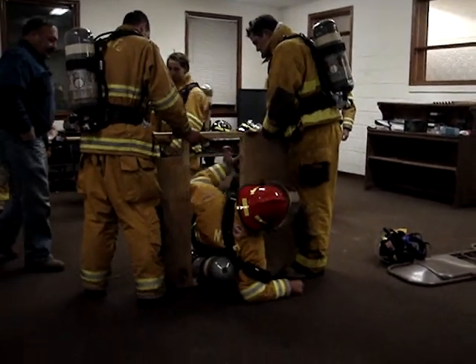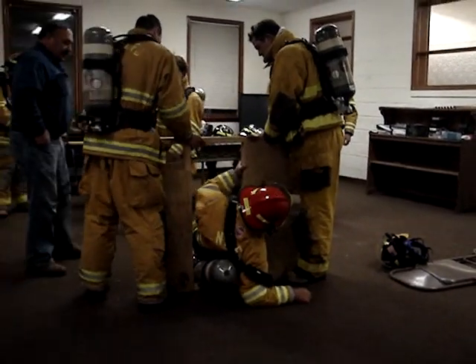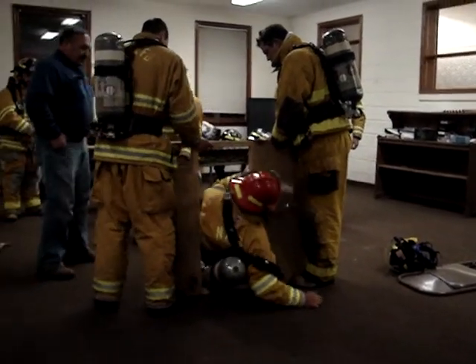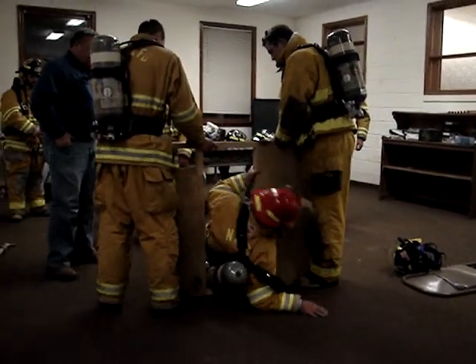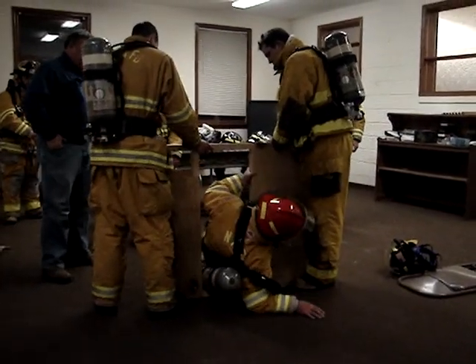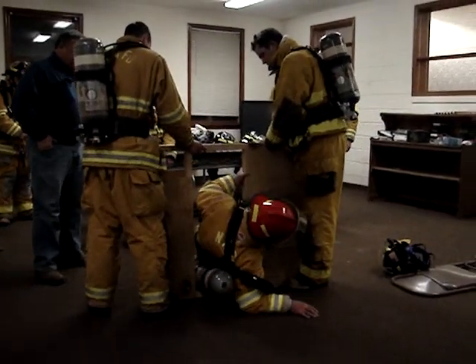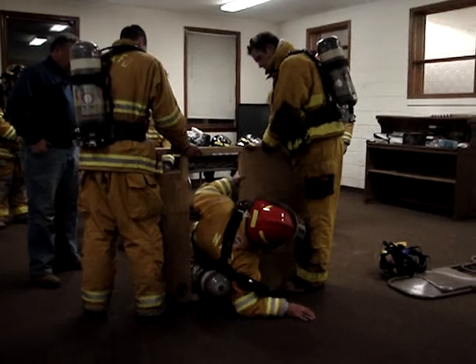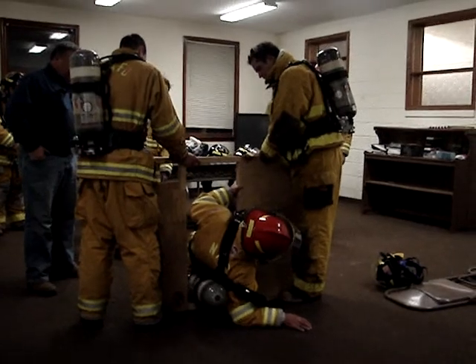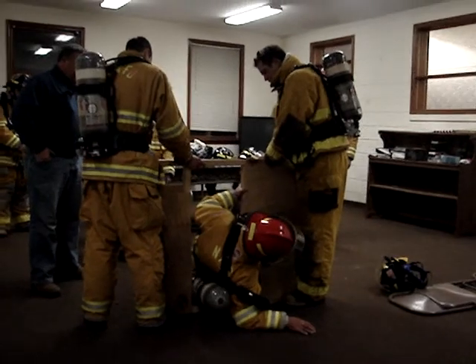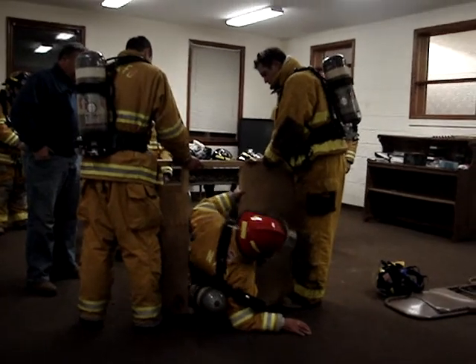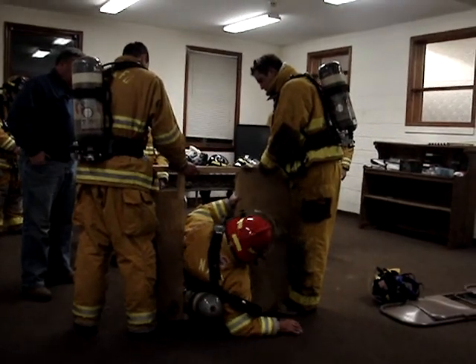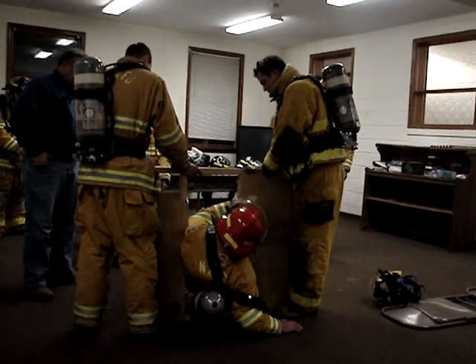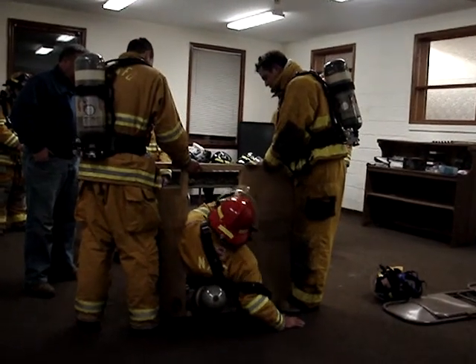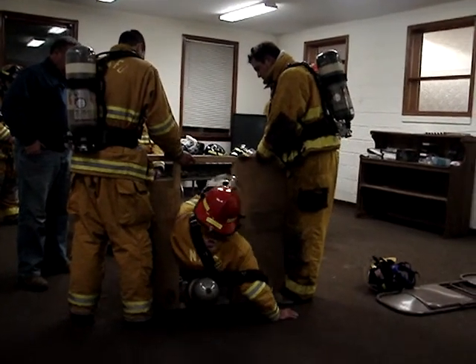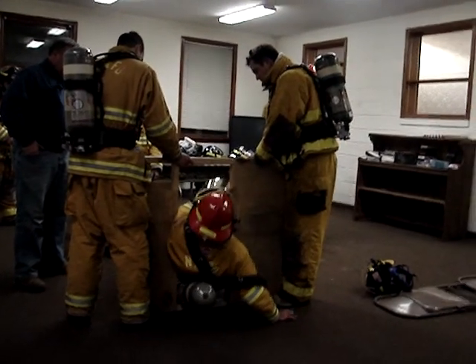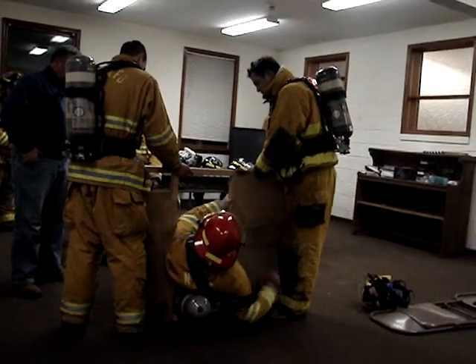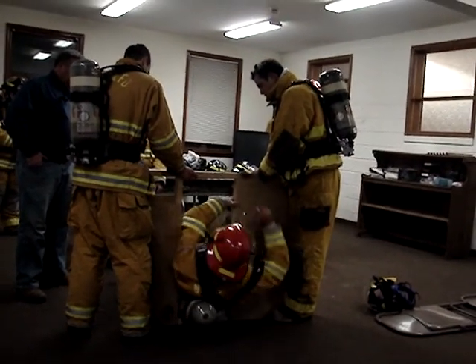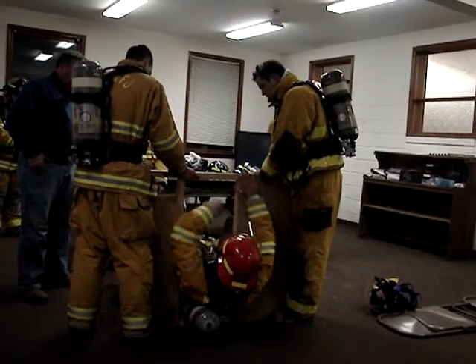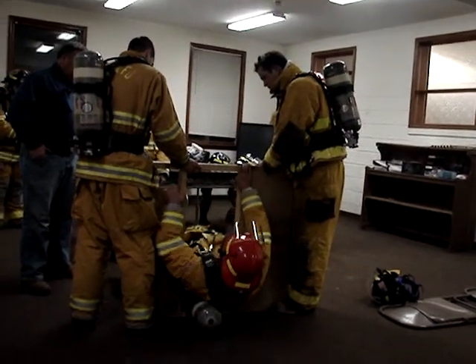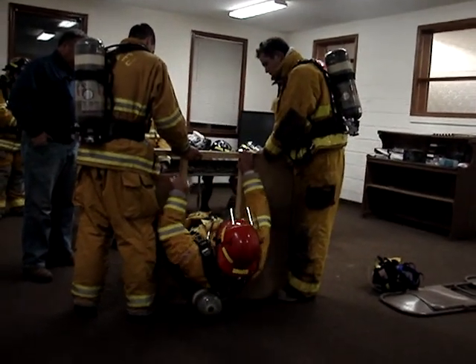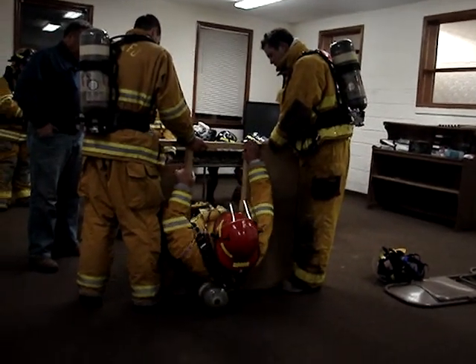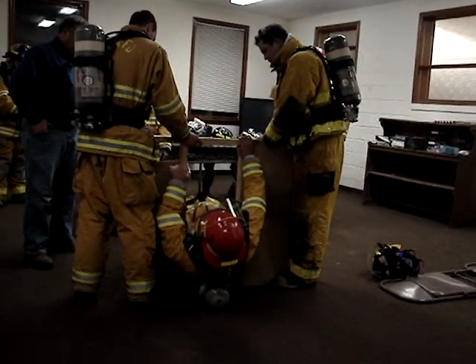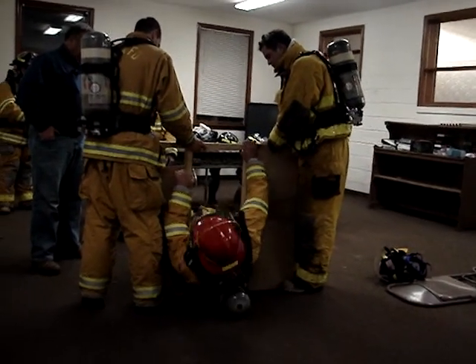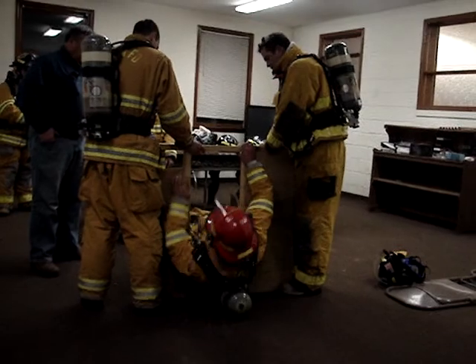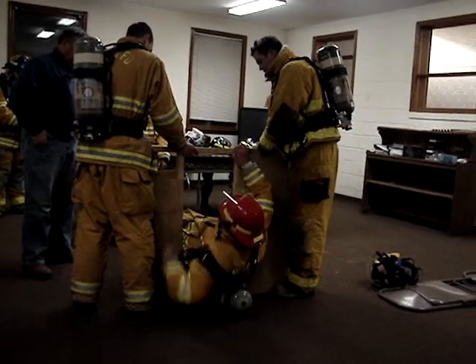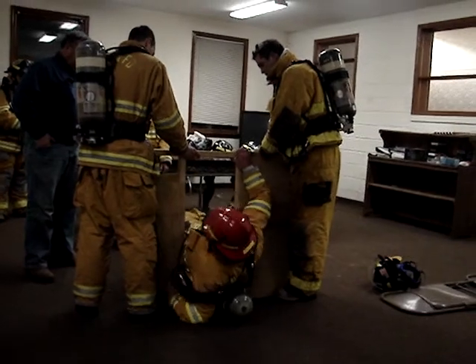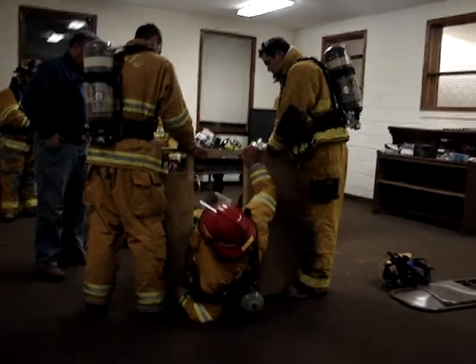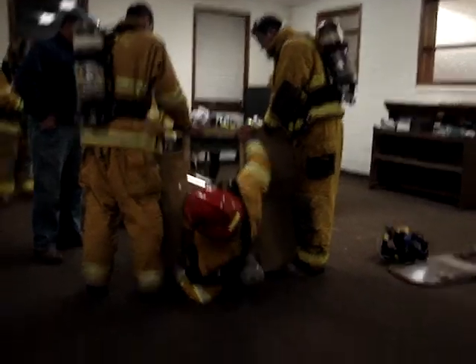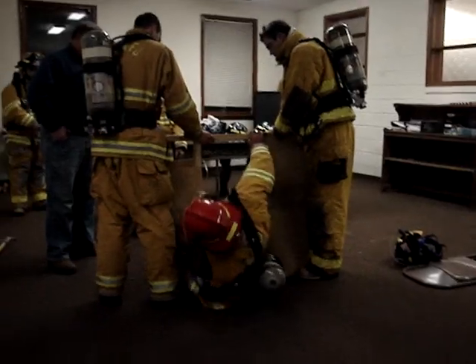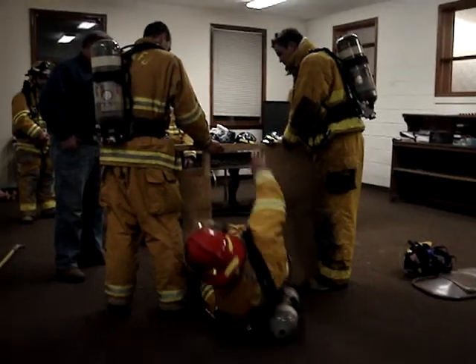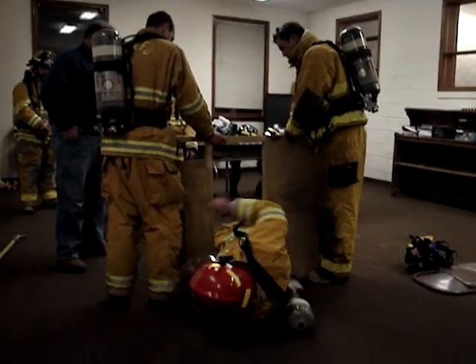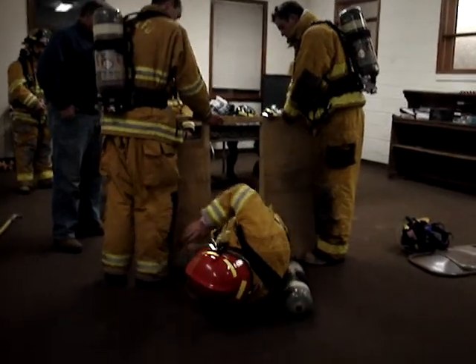Turn to your left a little, the other way, turn your other way, there you go. Bump your foot up, there you go.